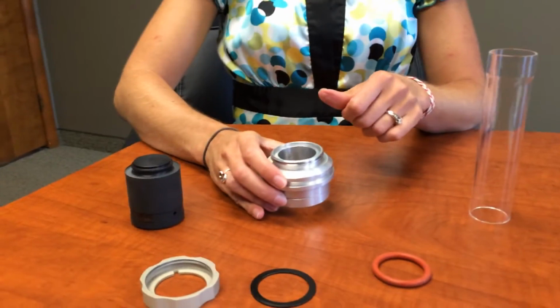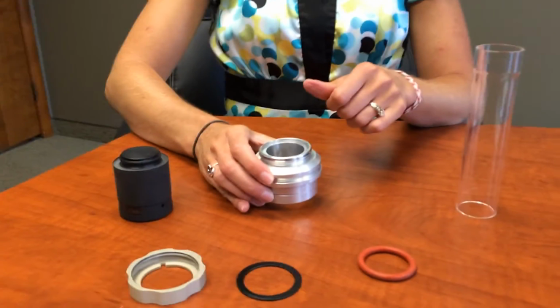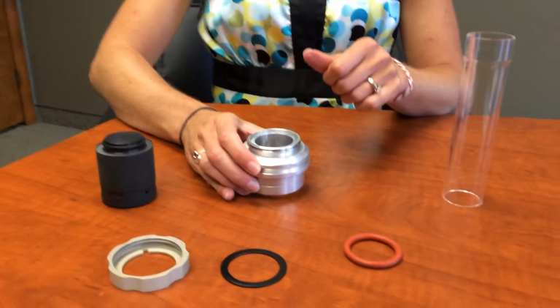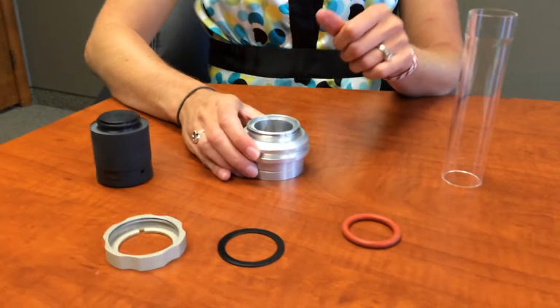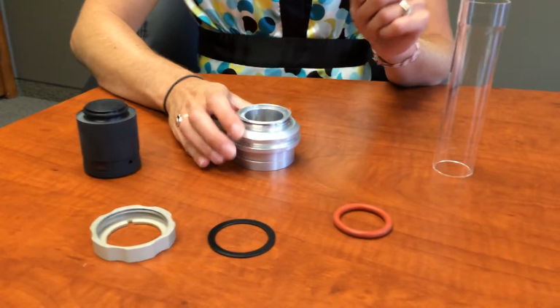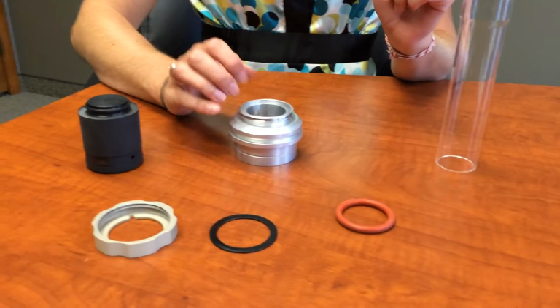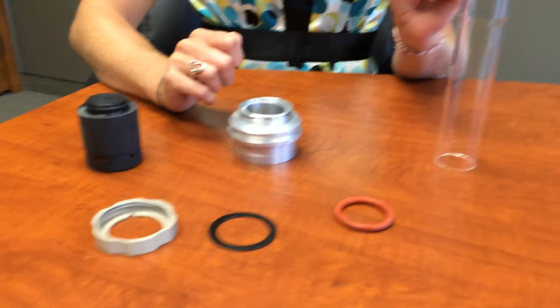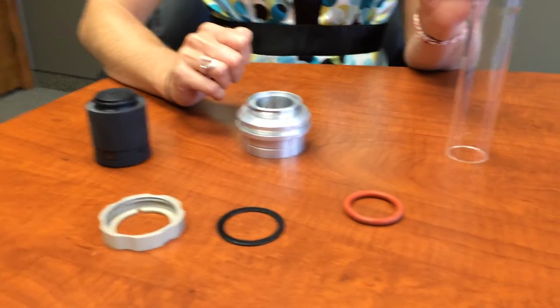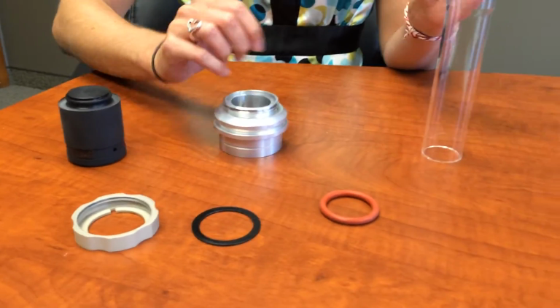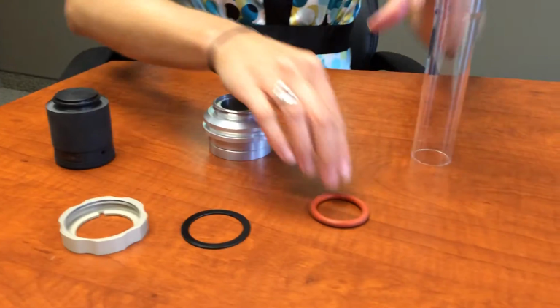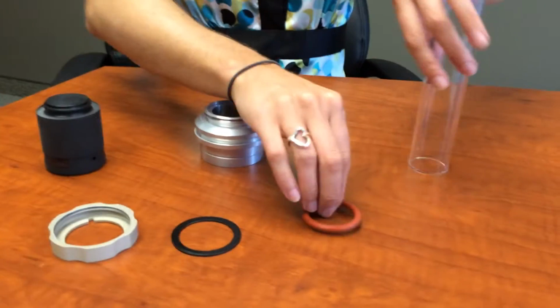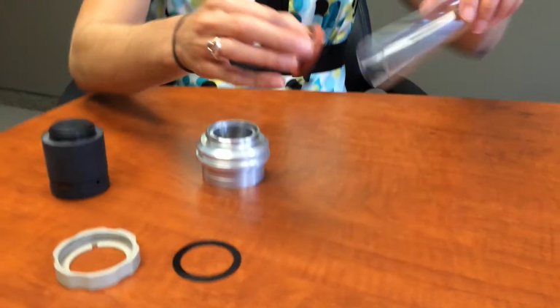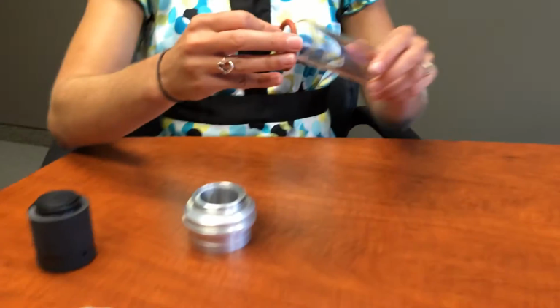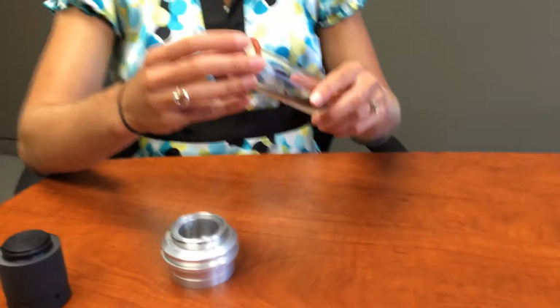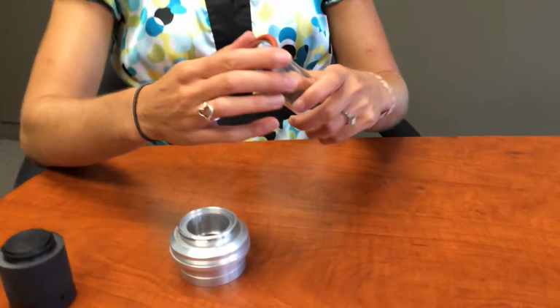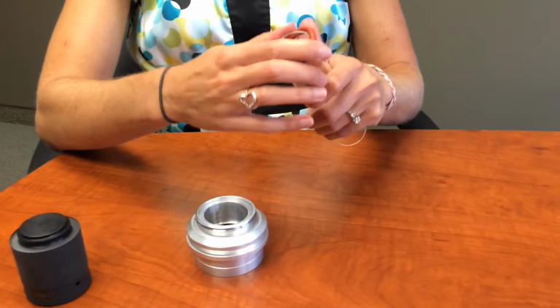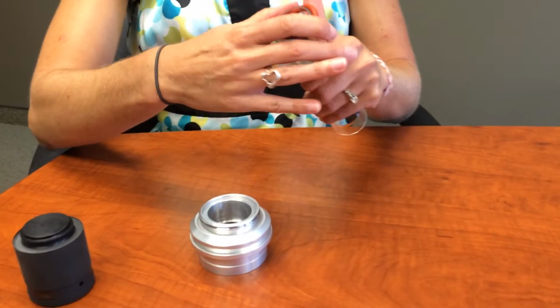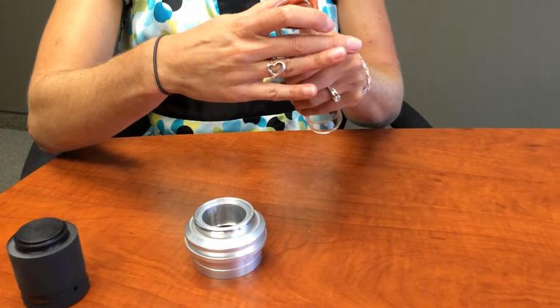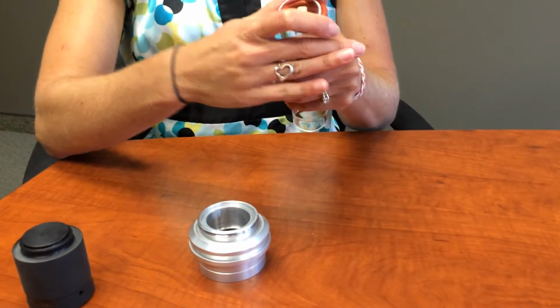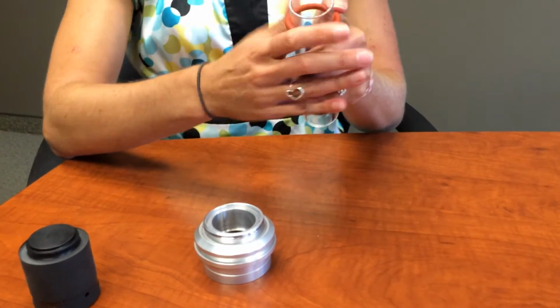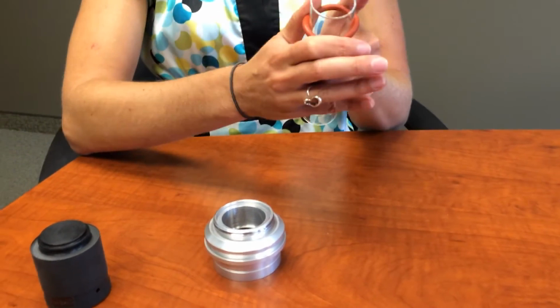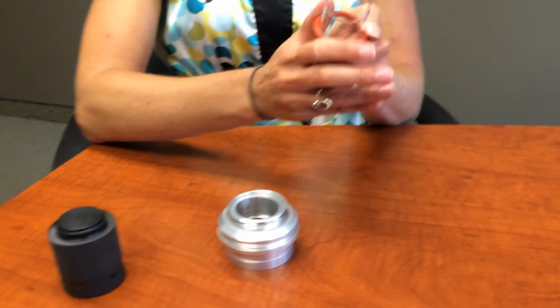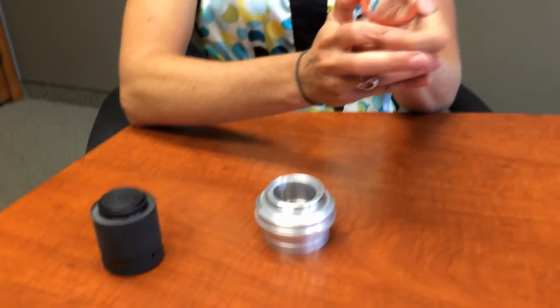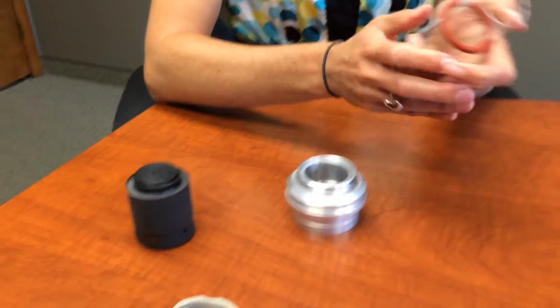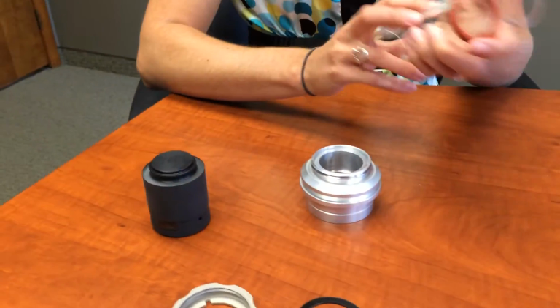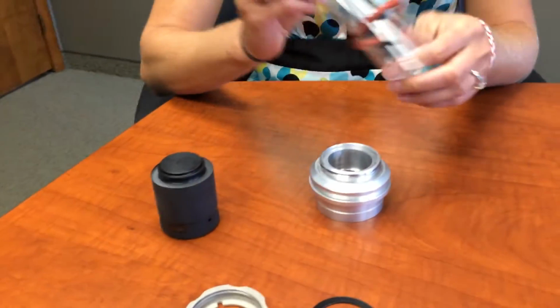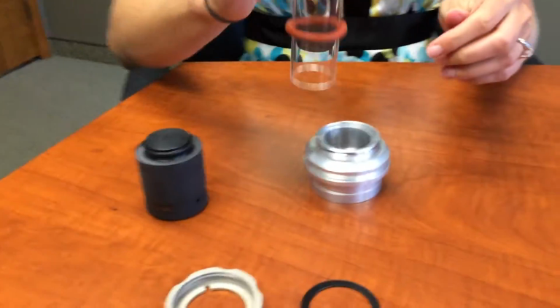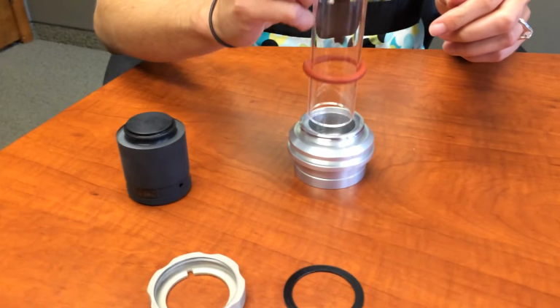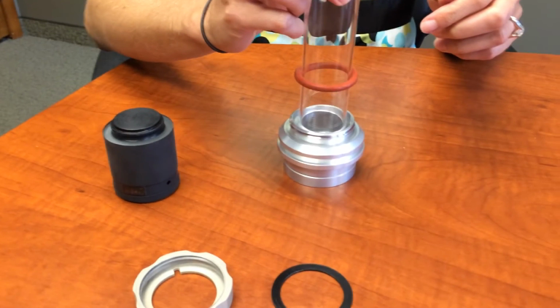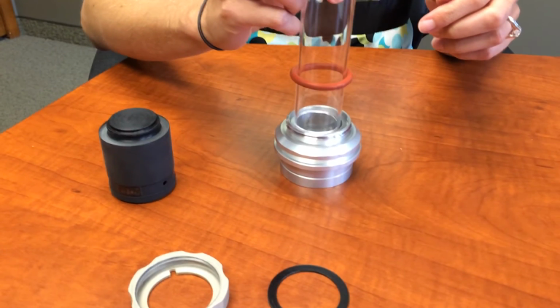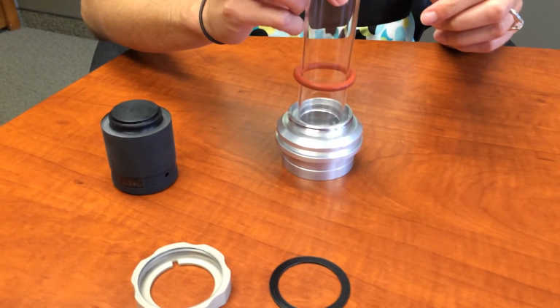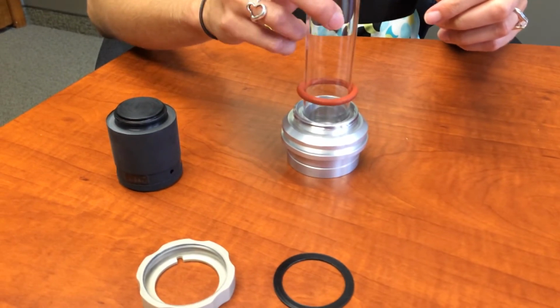Place base right side up, put O-ring on combustion tube, rolling it up high enough so that it allows the combustion tube to seat completely down onto the metal insertion.